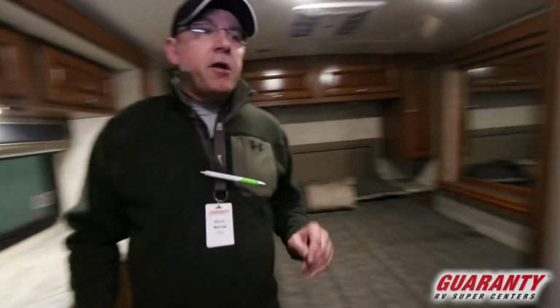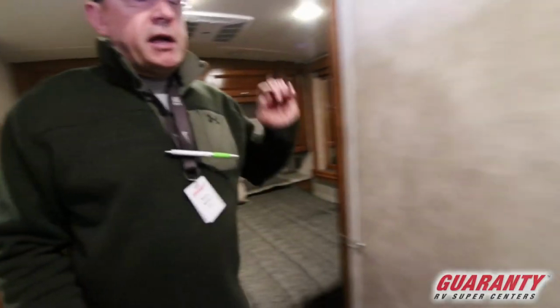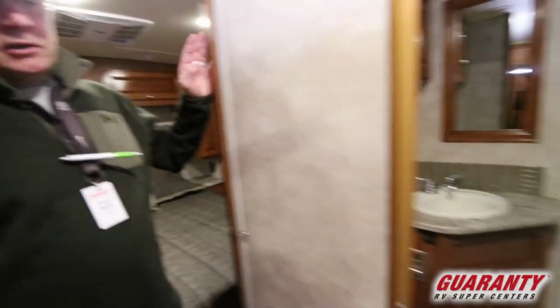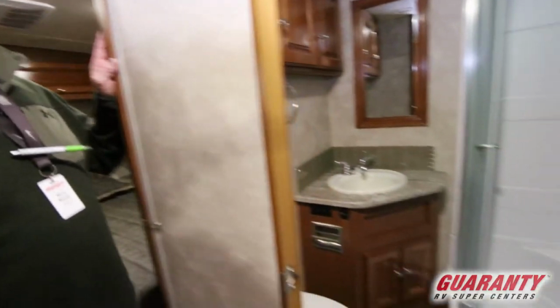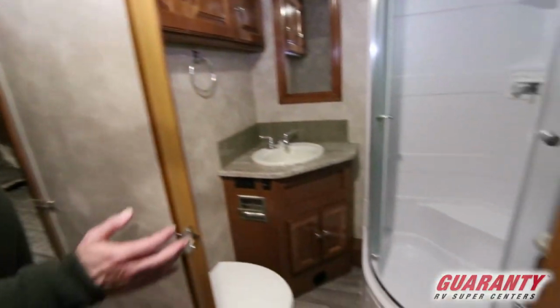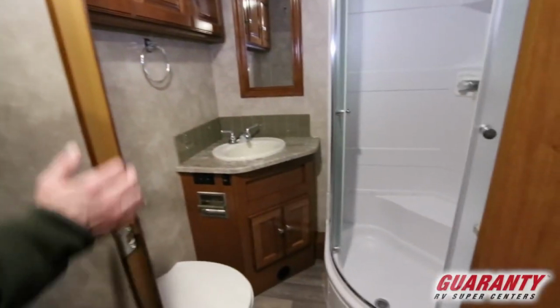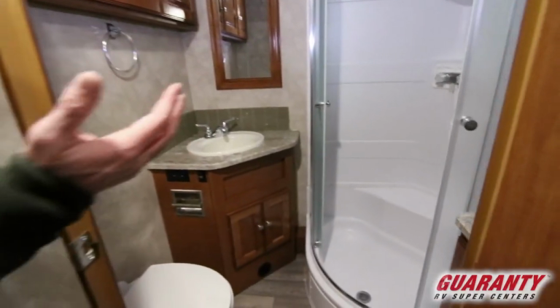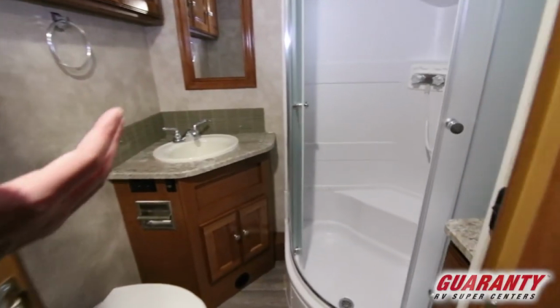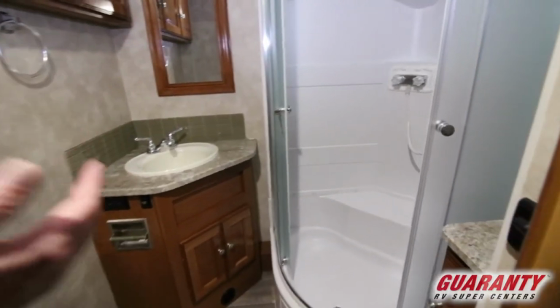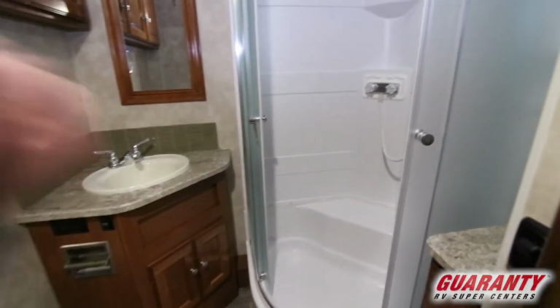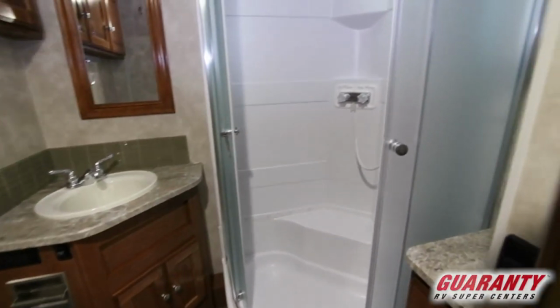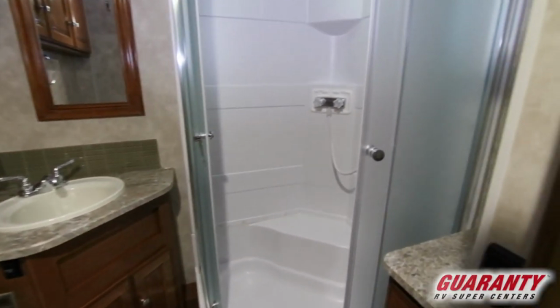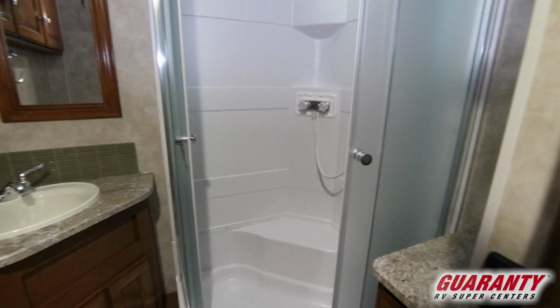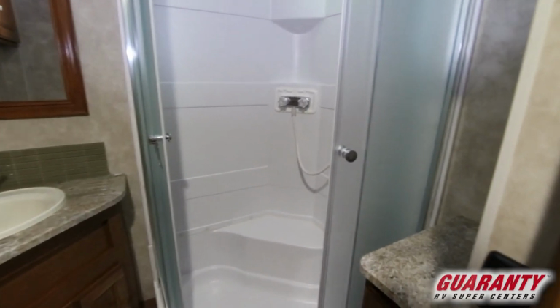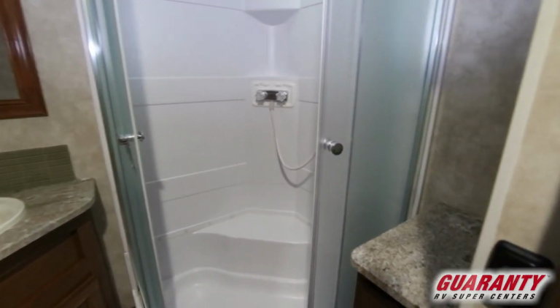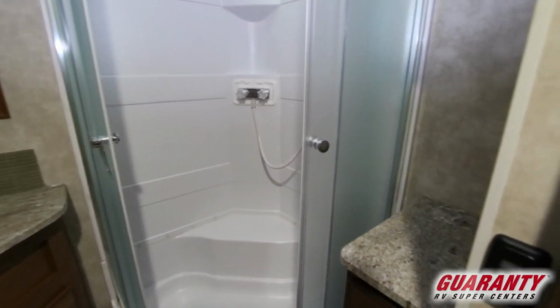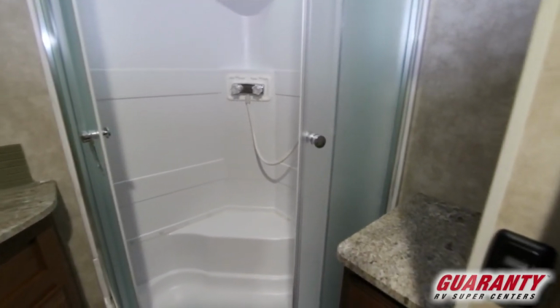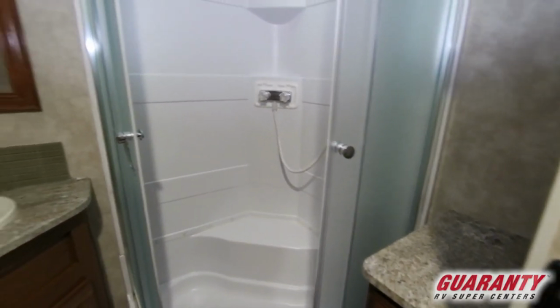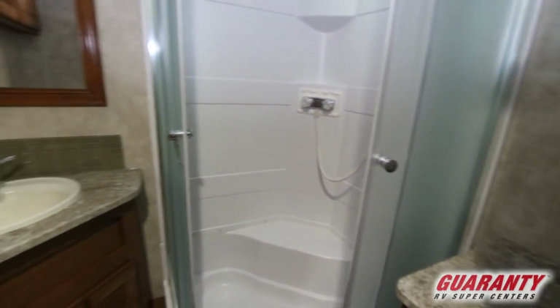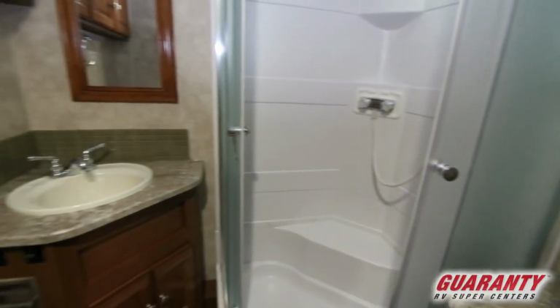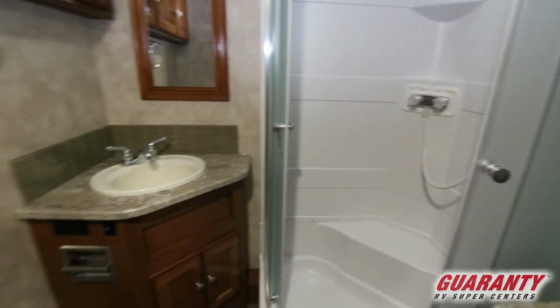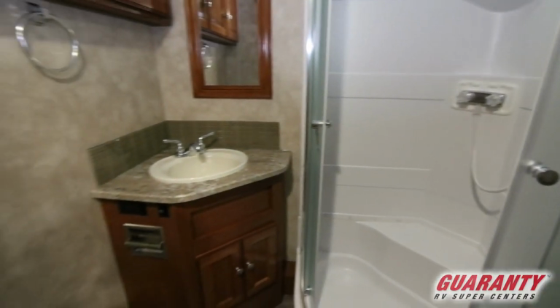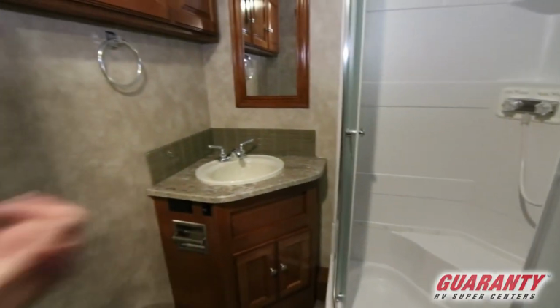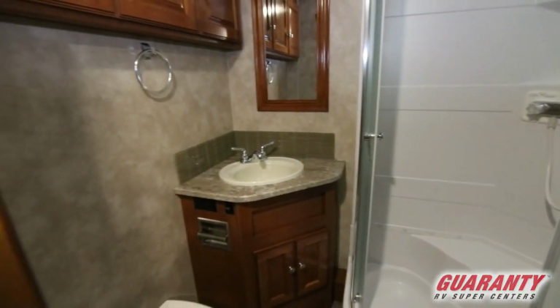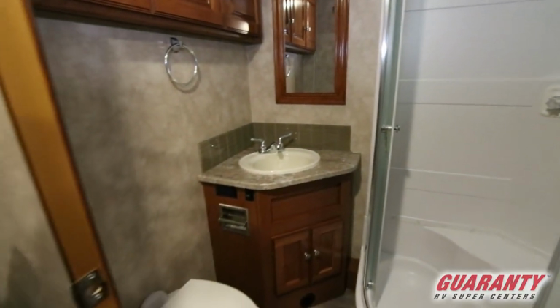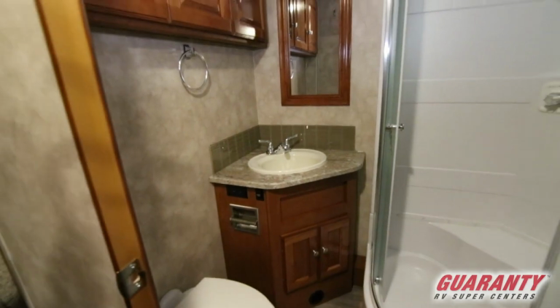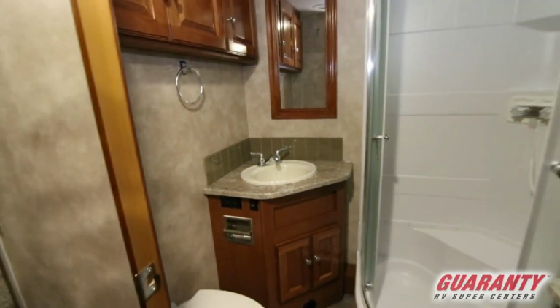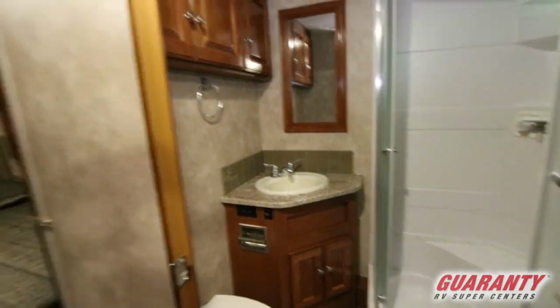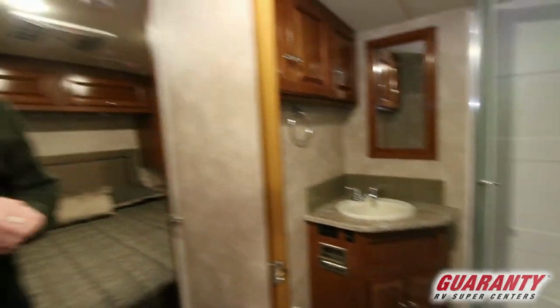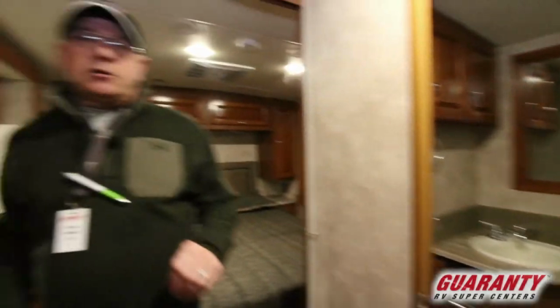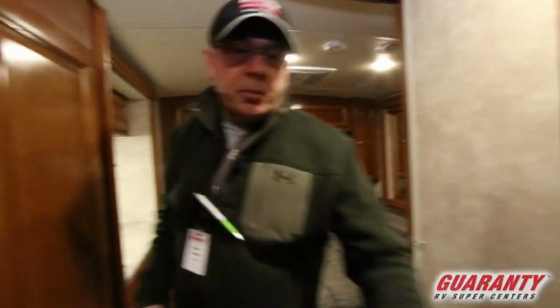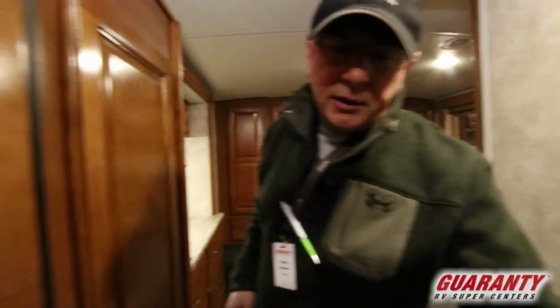If we take a look at this bathroom folks — nice big shower. And look, there's a bench in there if you want to sit down or what have you. Very nice, large, nice cabinetry in here. Just an overall great little floor plan here.